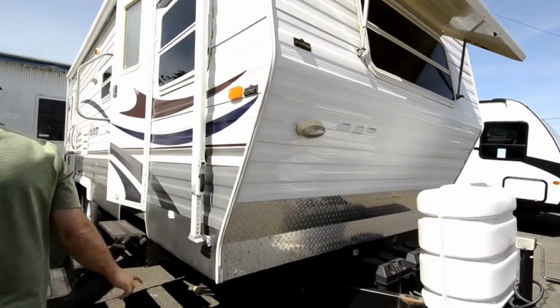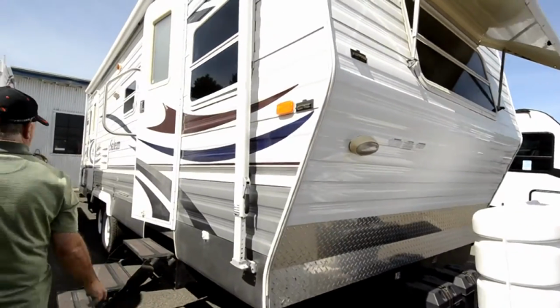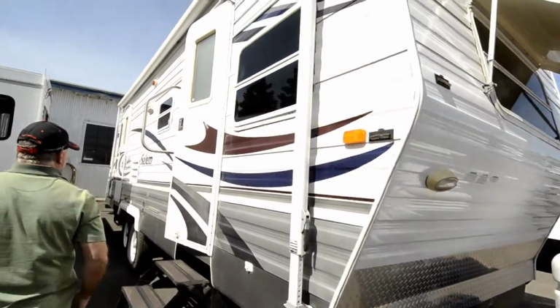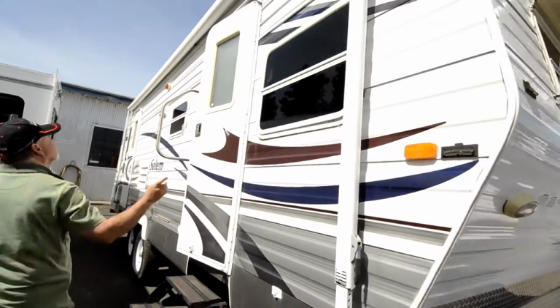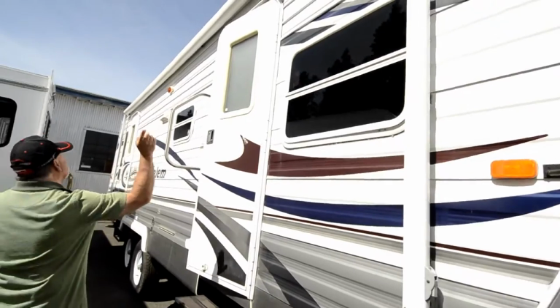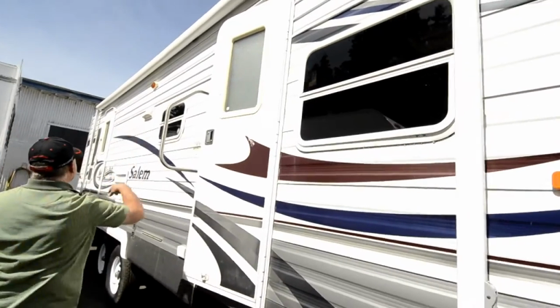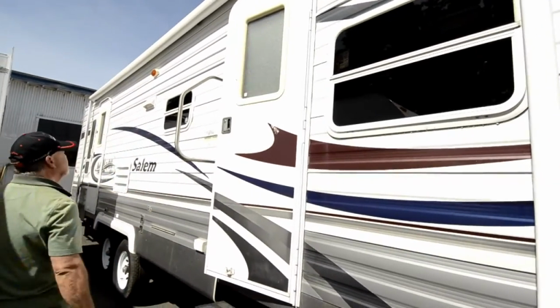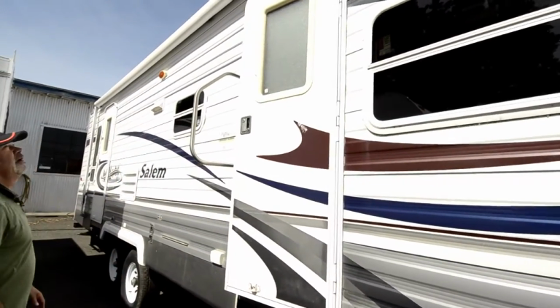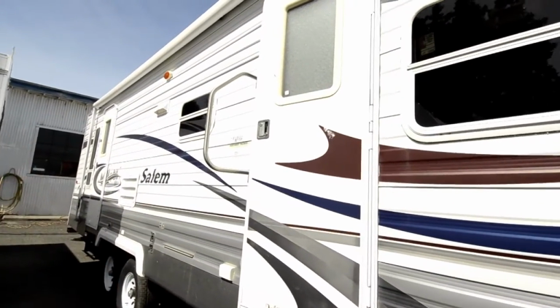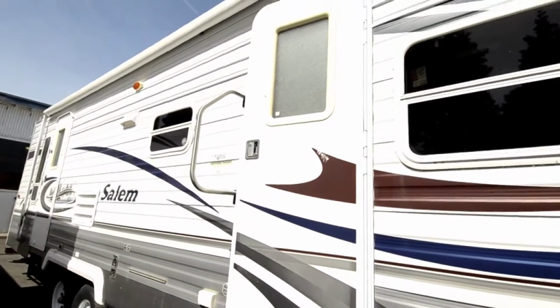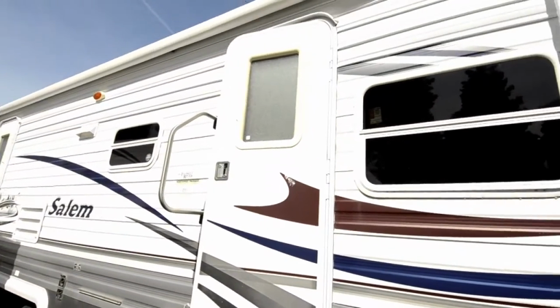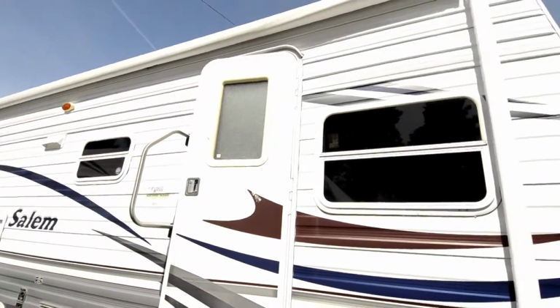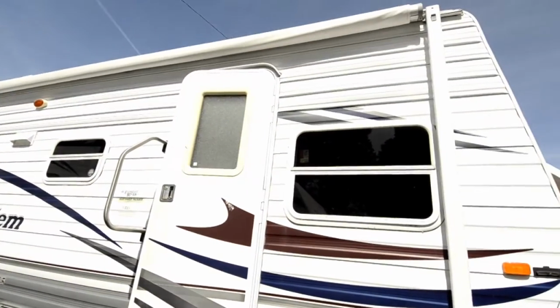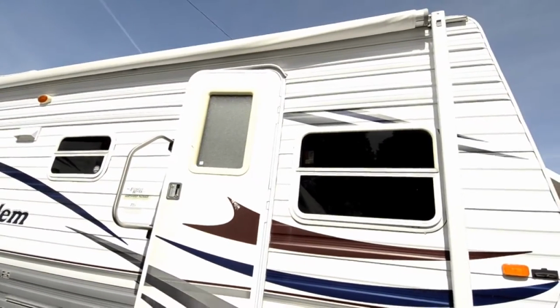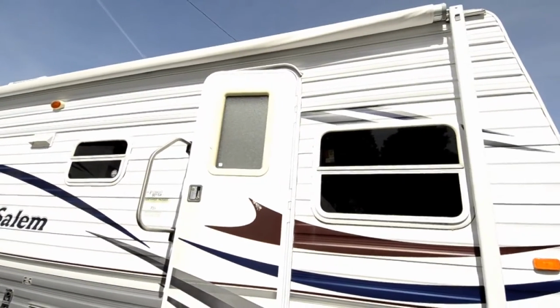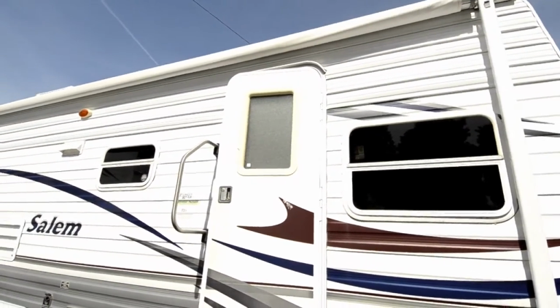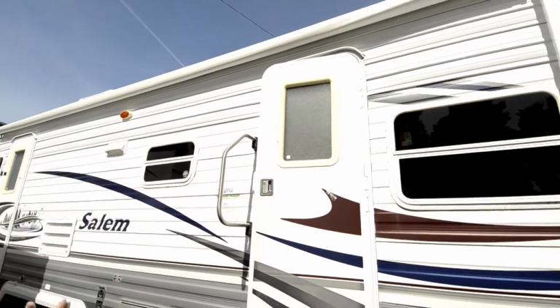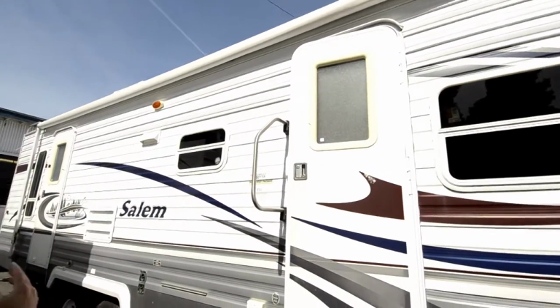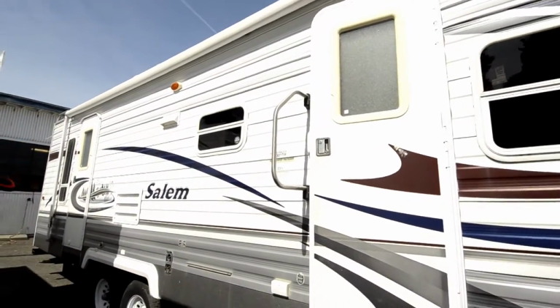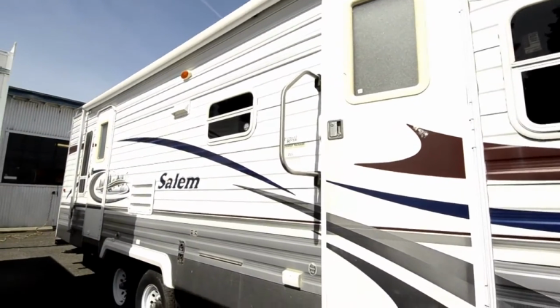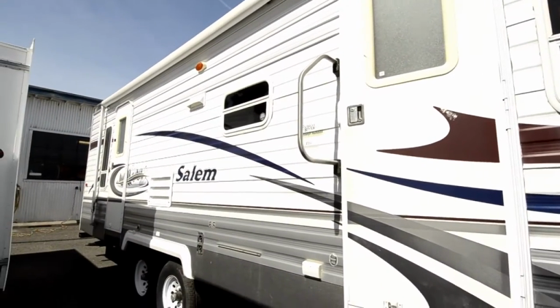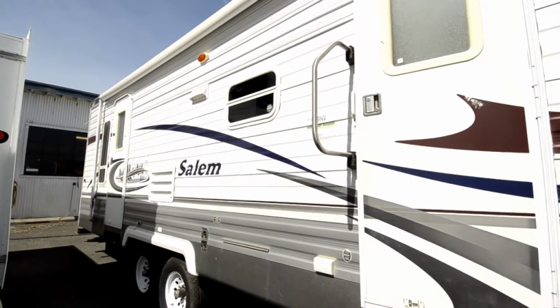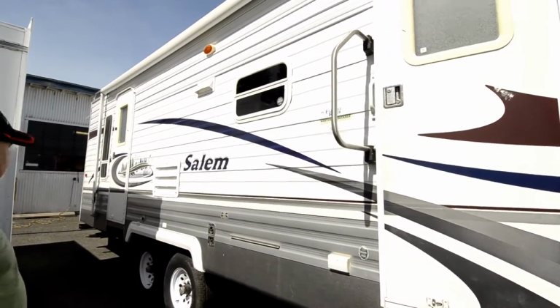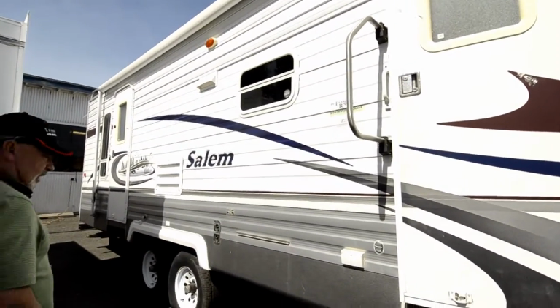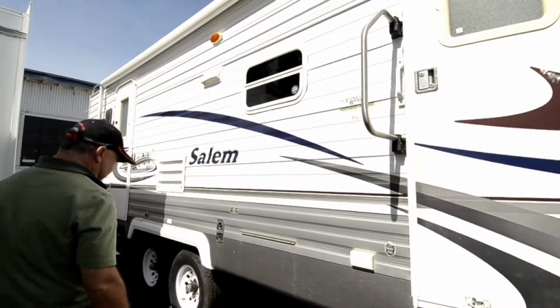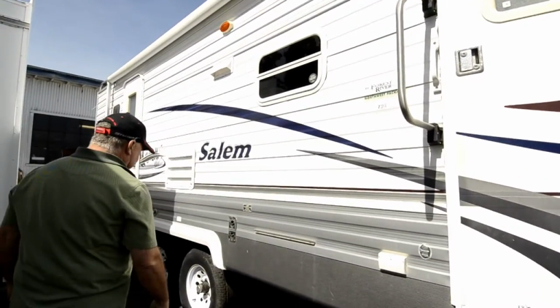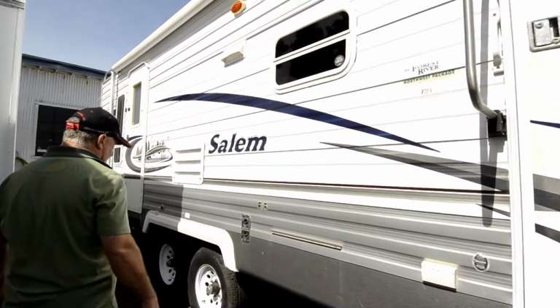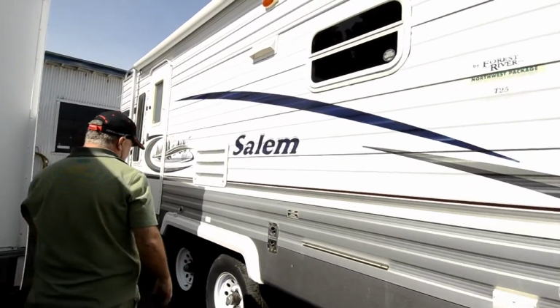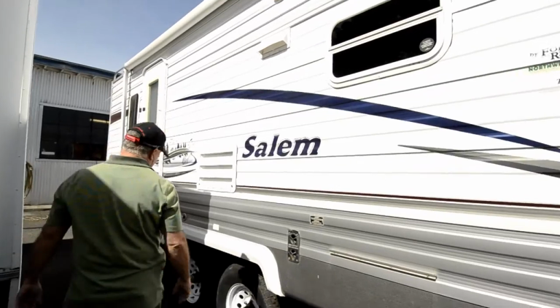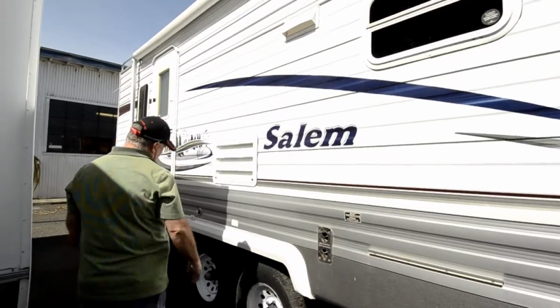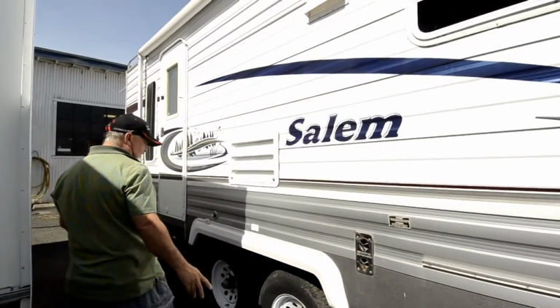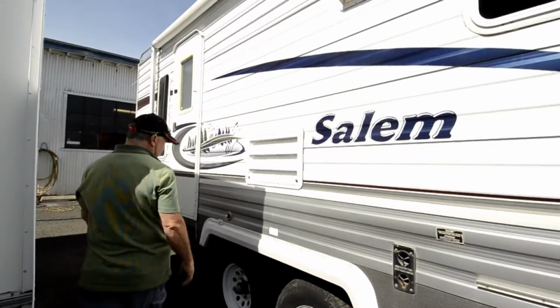As we walk around the trailer, notice the size of the awning — it's got a very nice large patio awning. It opens things up a lot so you can be out here enjoying the weather with your lawn chairs.